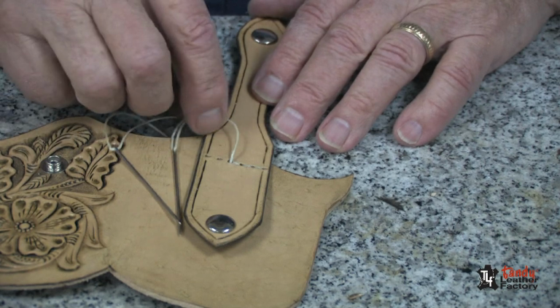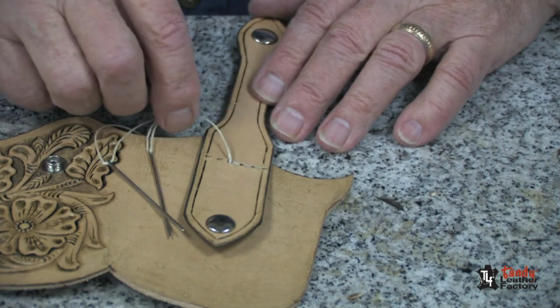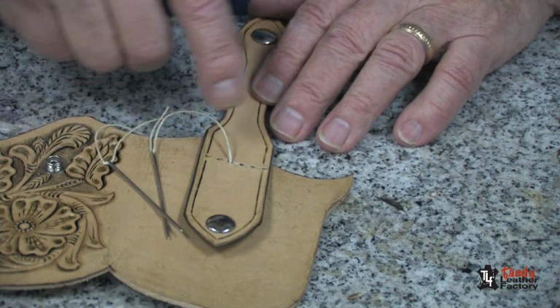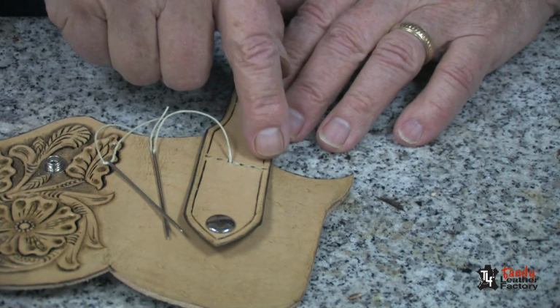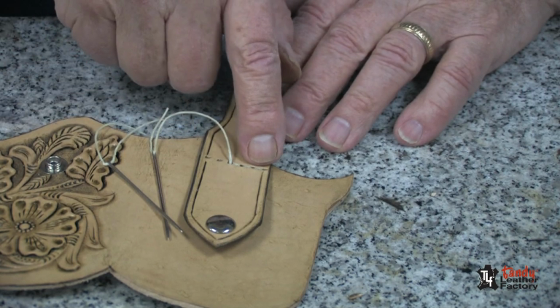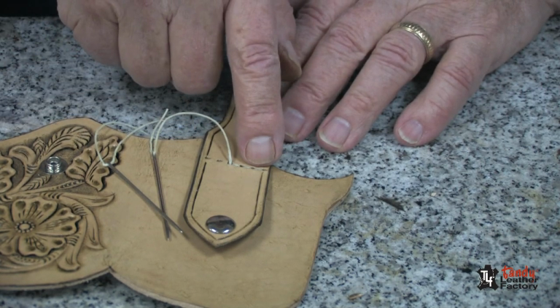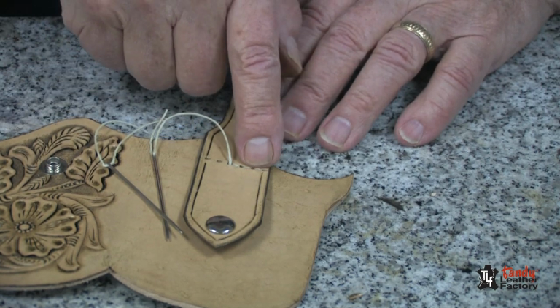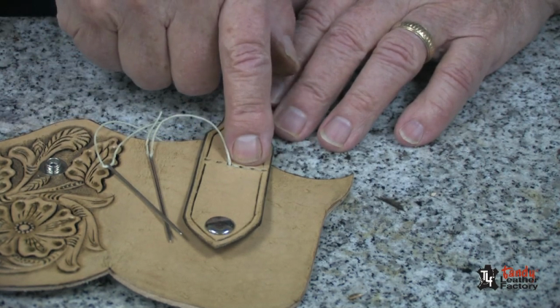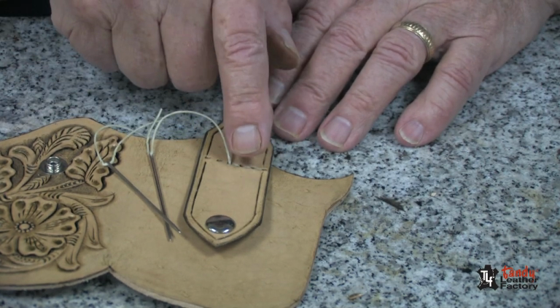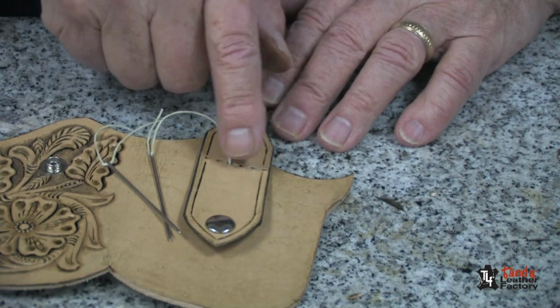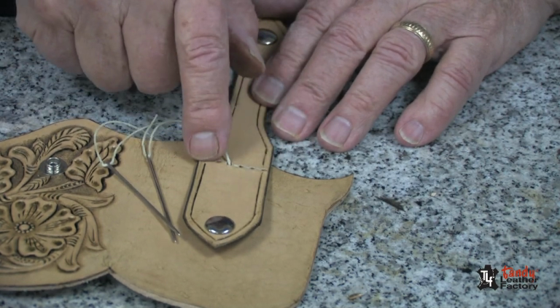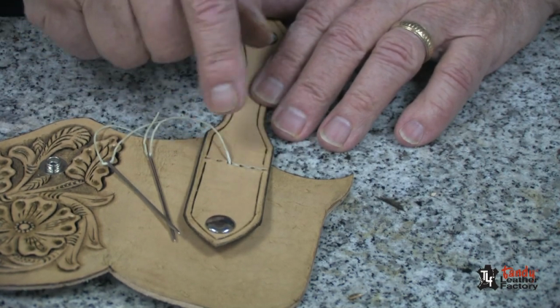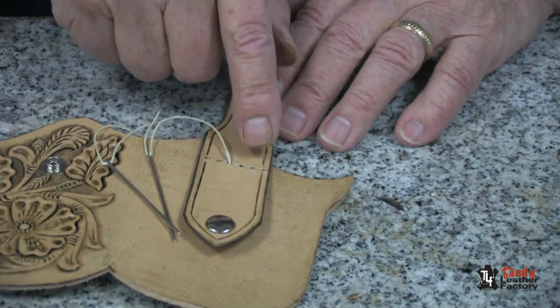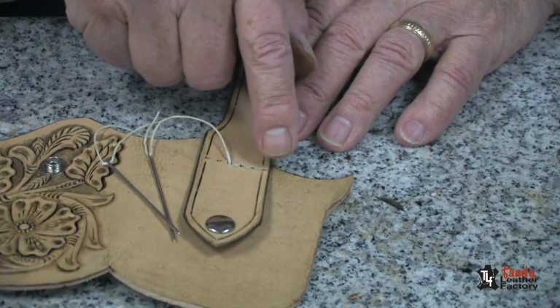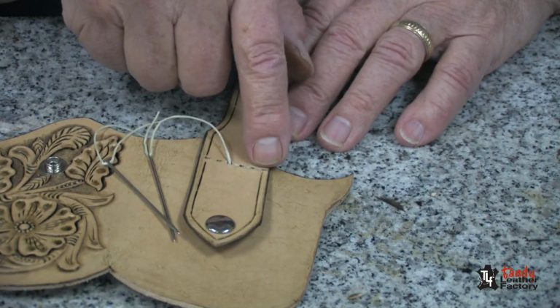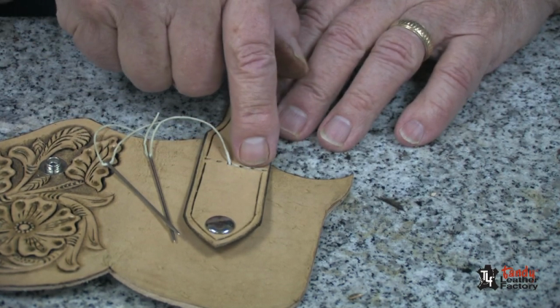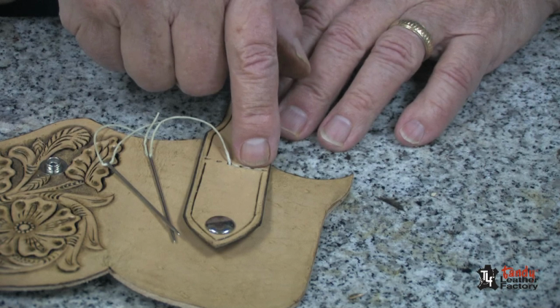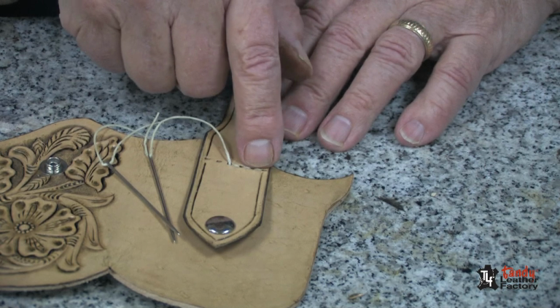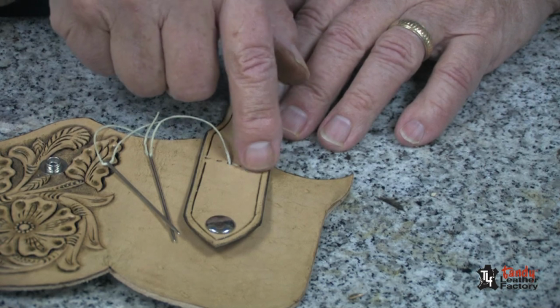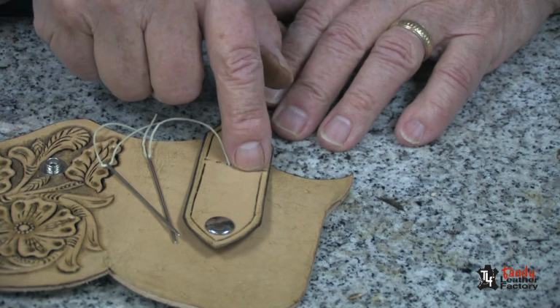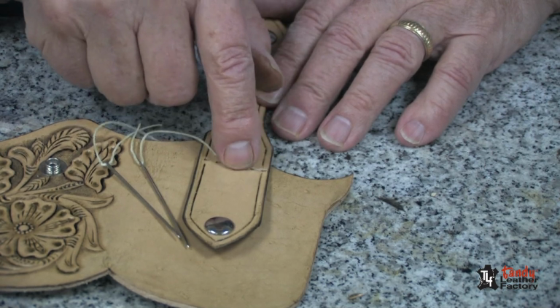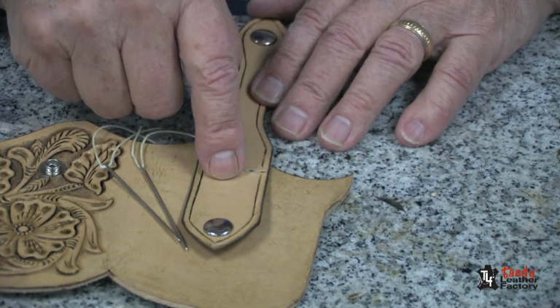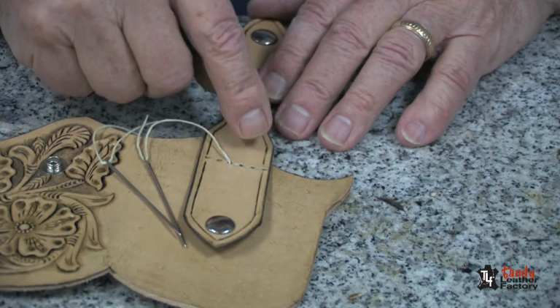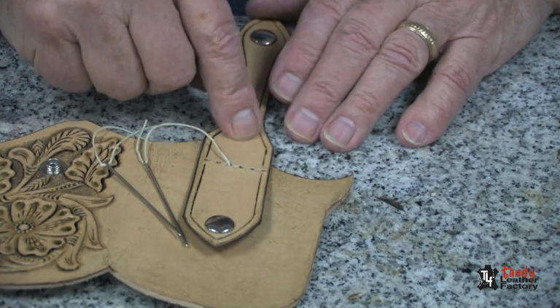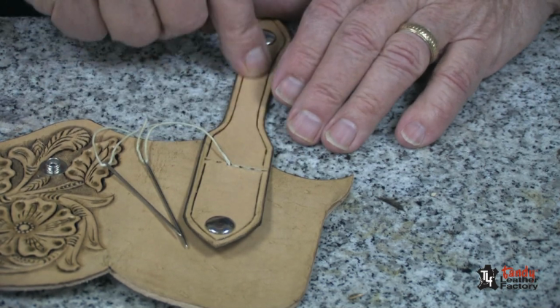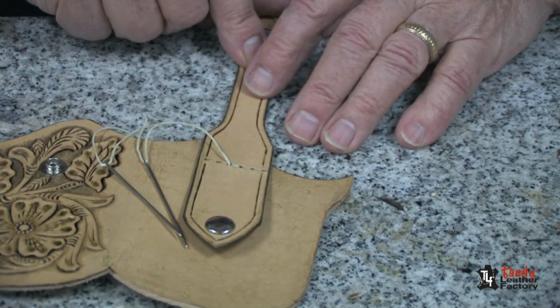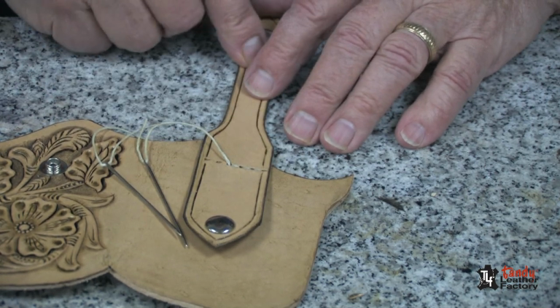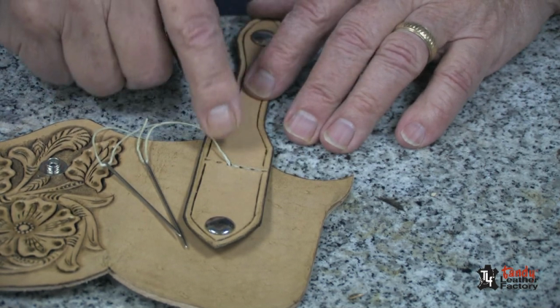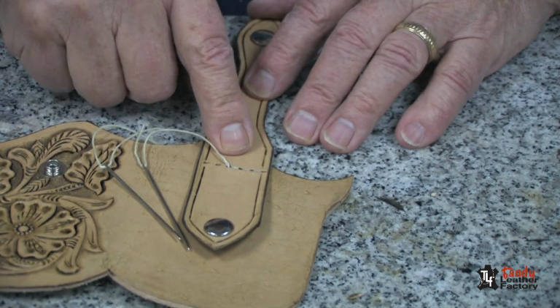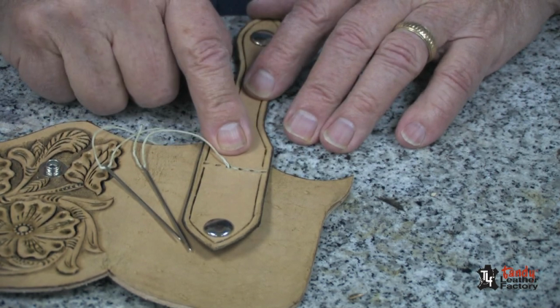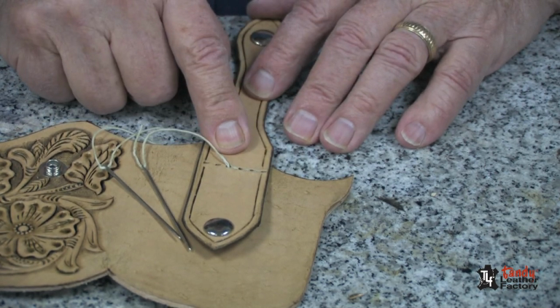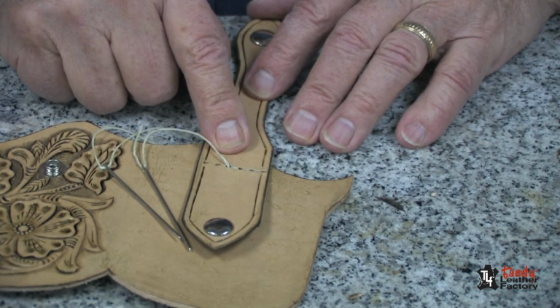With the two-needle method of saddle stitching, we will stitch the belt loop and hold down strap in place.